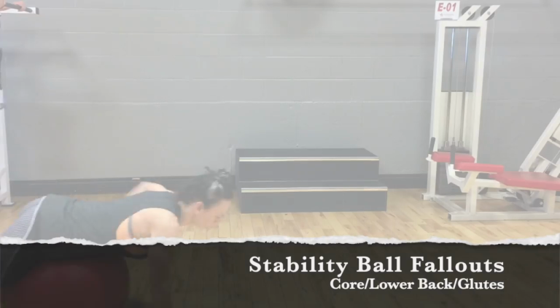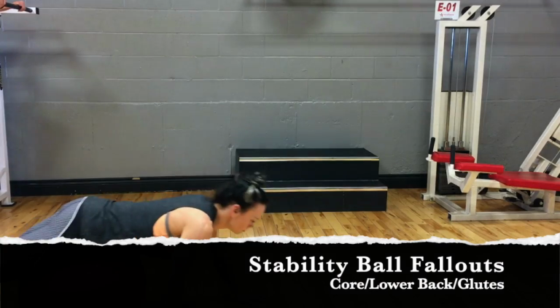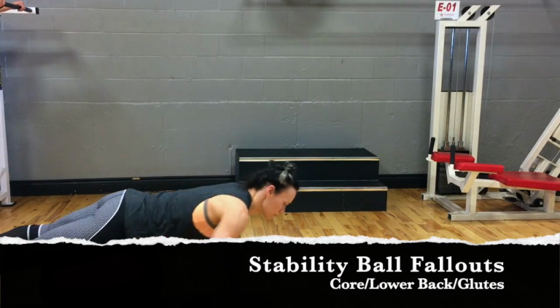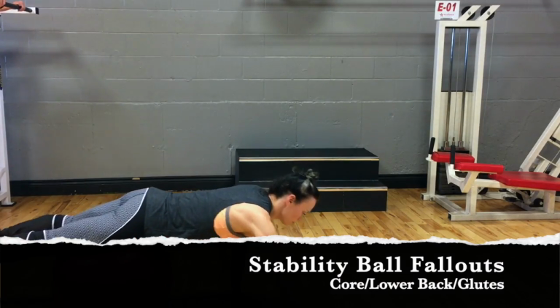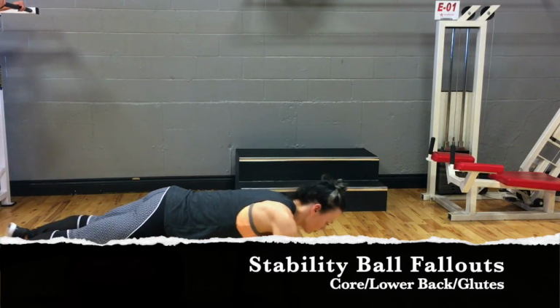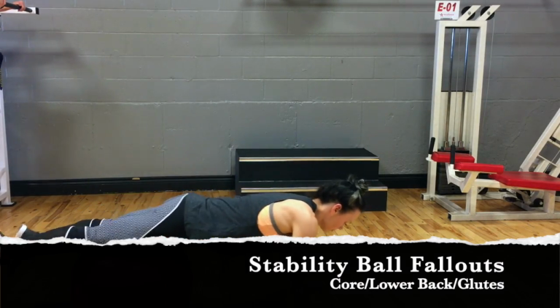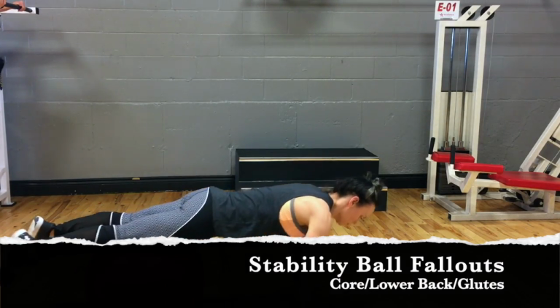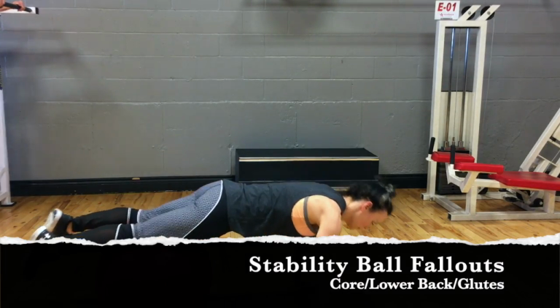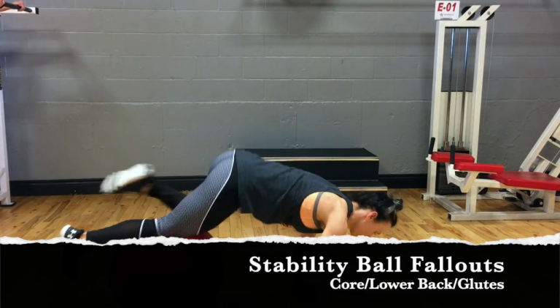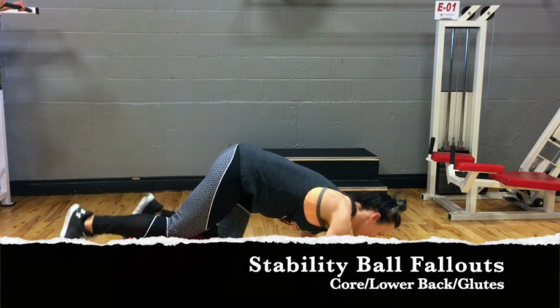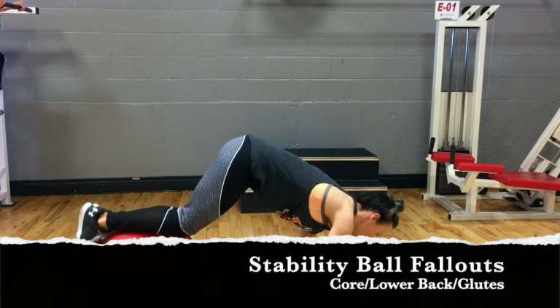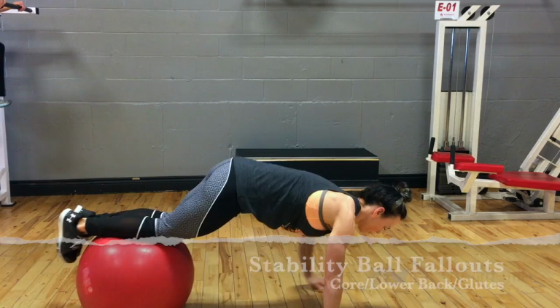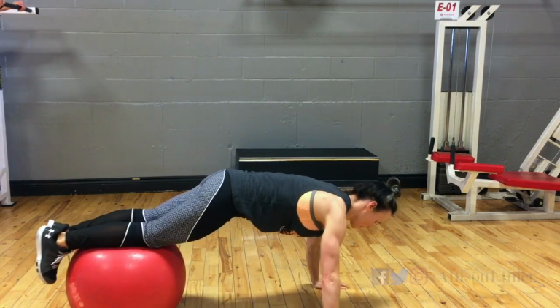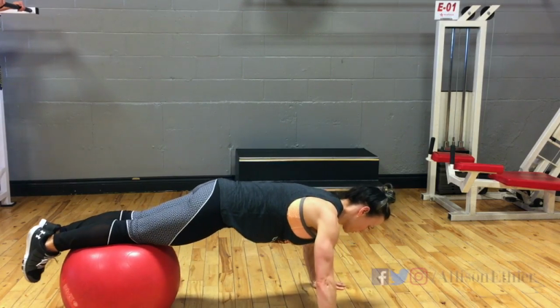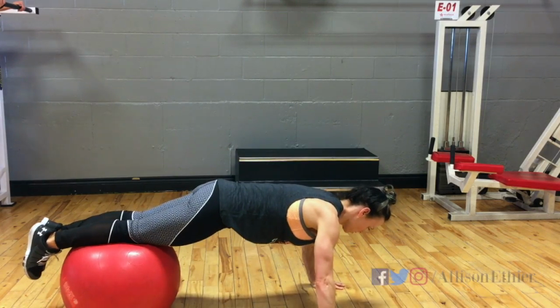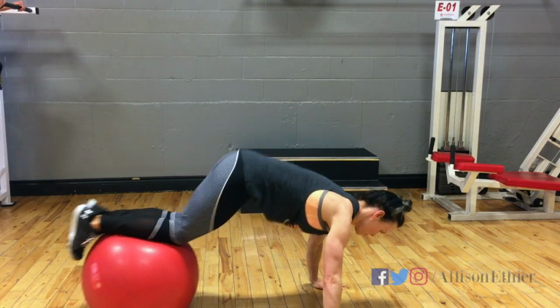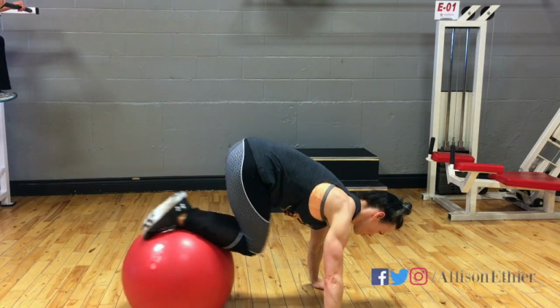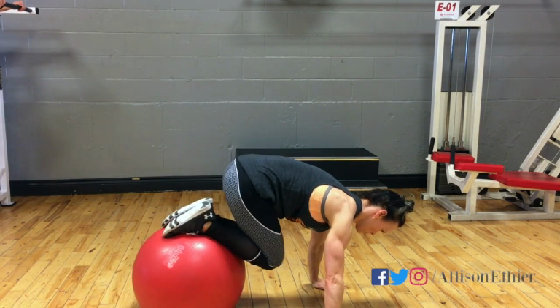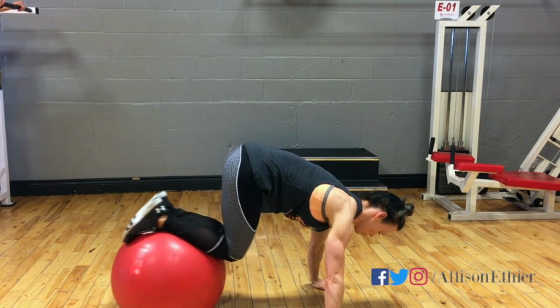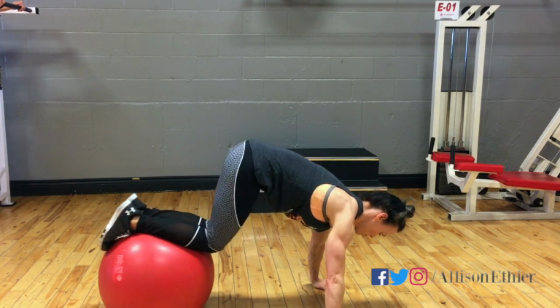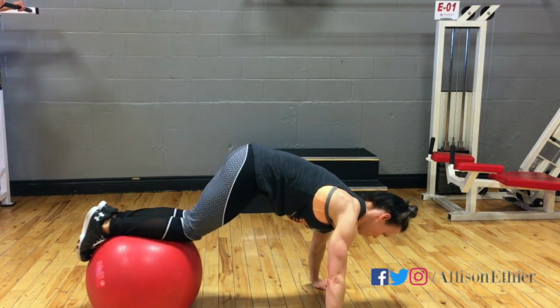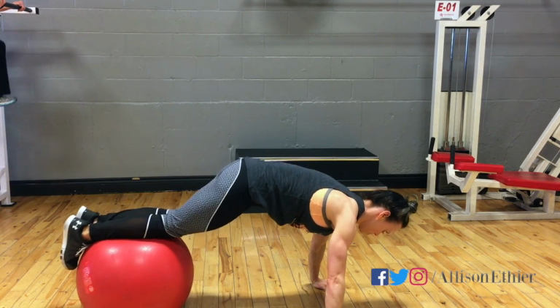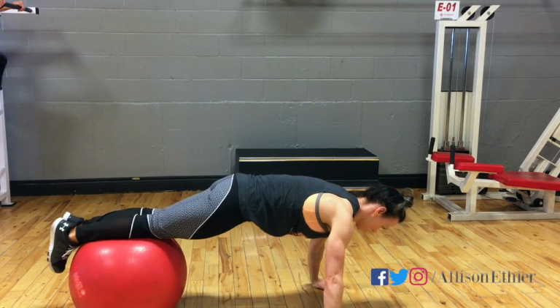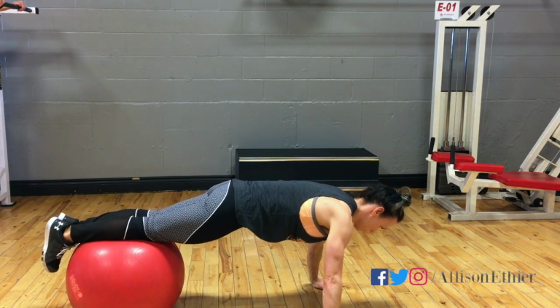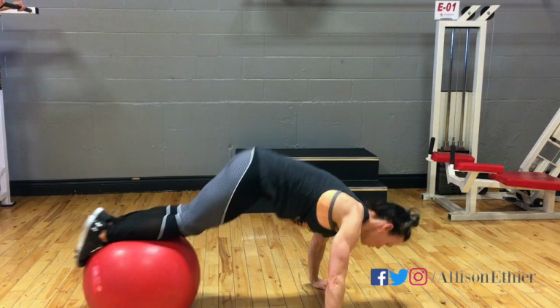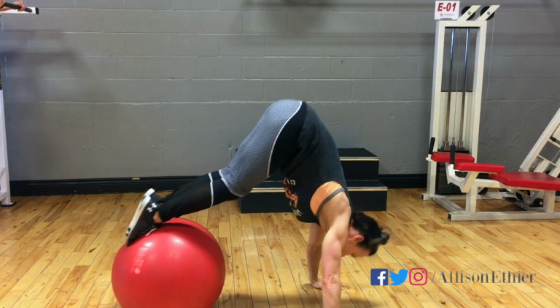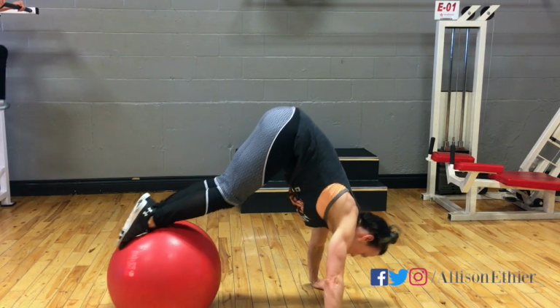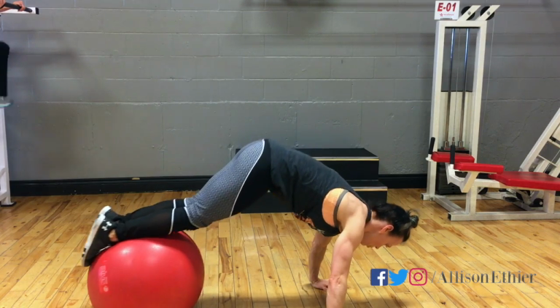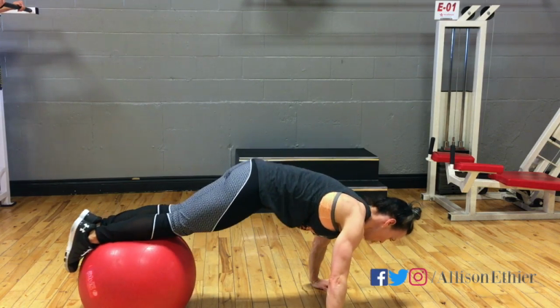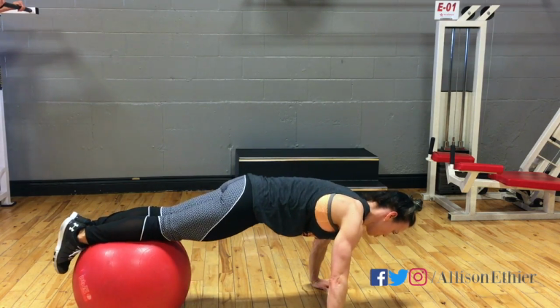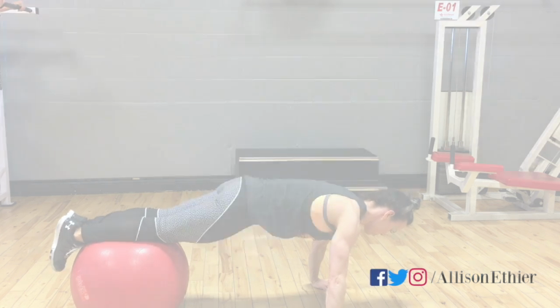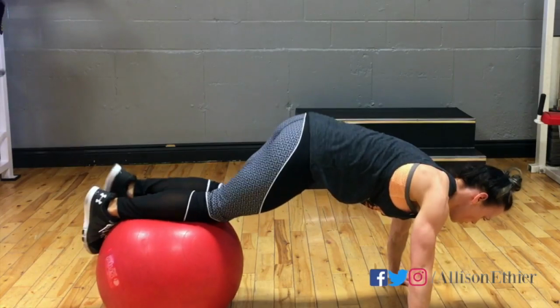Stability ball fallouts. For this exercise we'll start with our feet on the stability ball about knee height, and we should be familiar with the knee-in or the jackknife just to be sure of proper positioning.